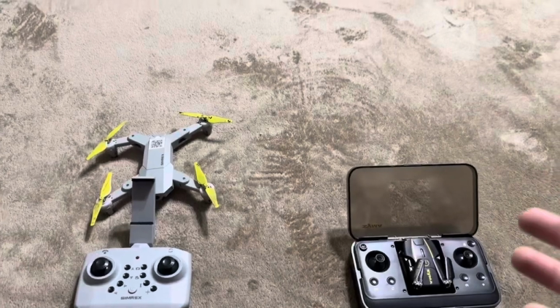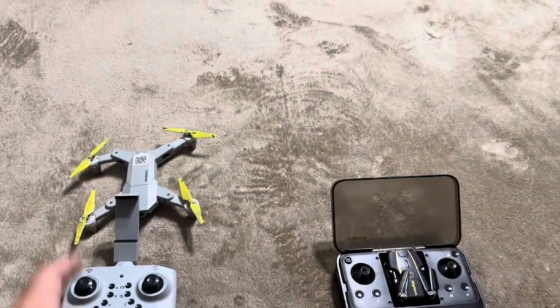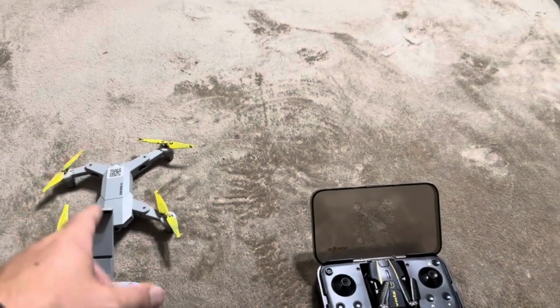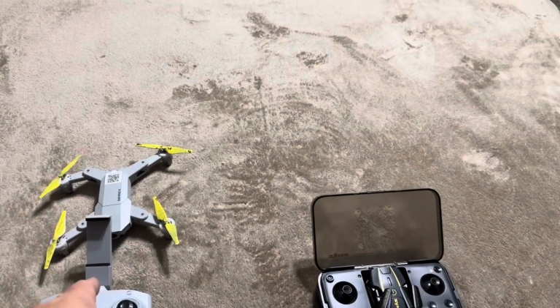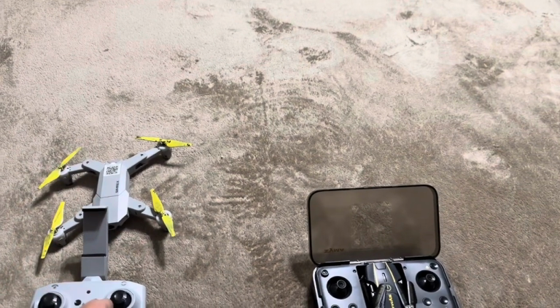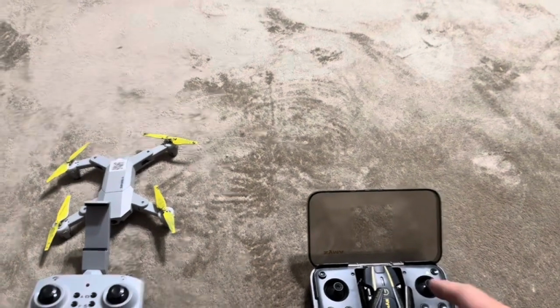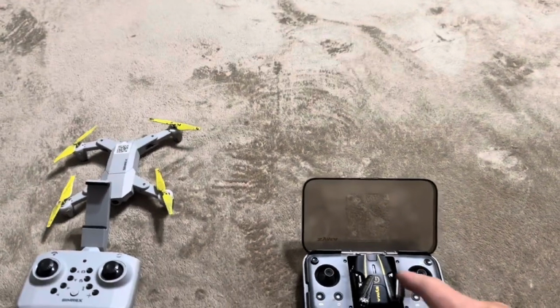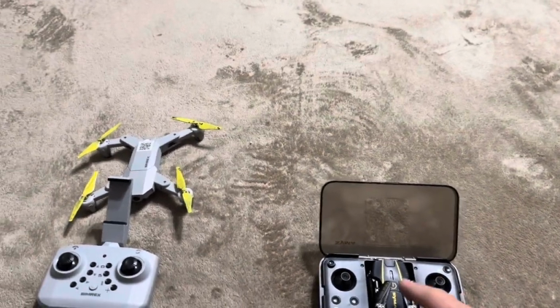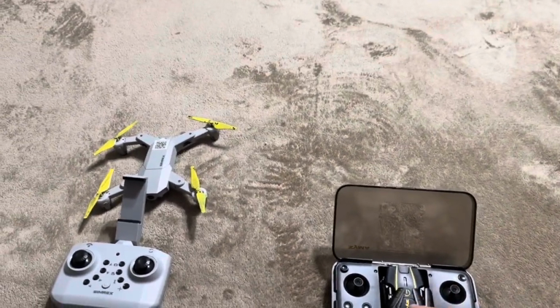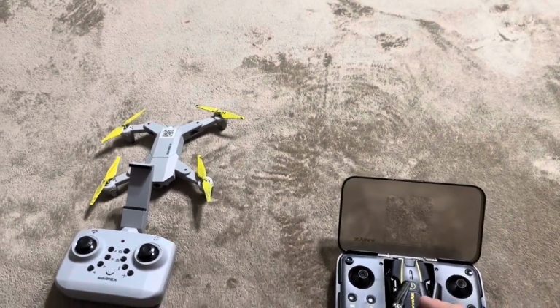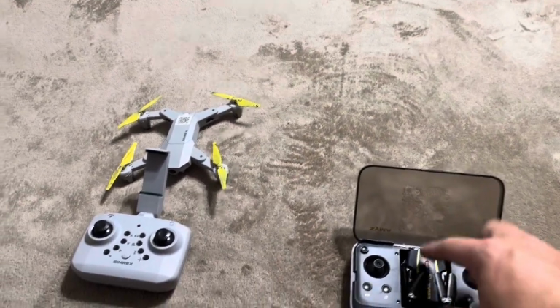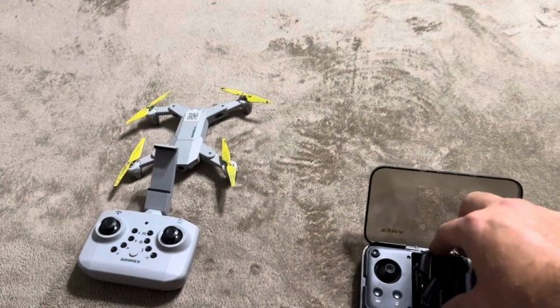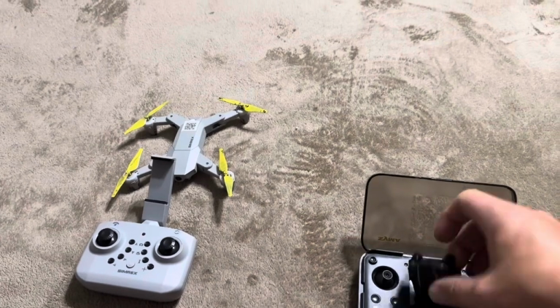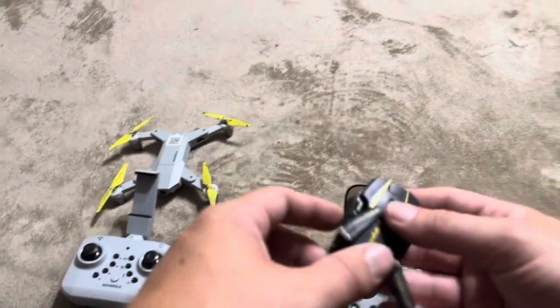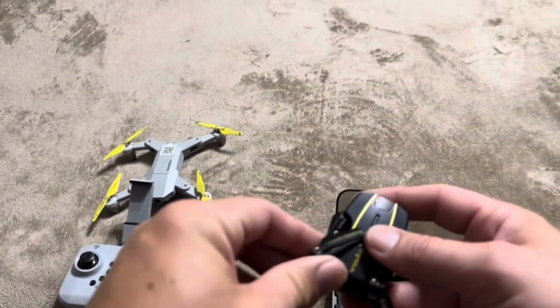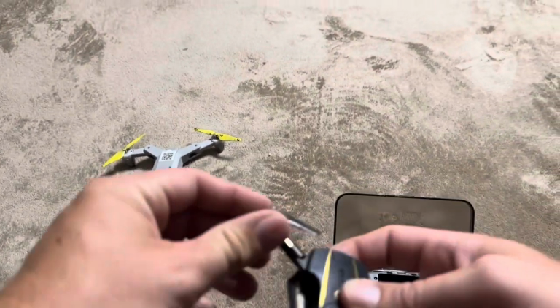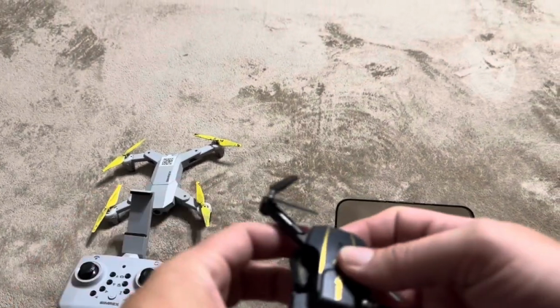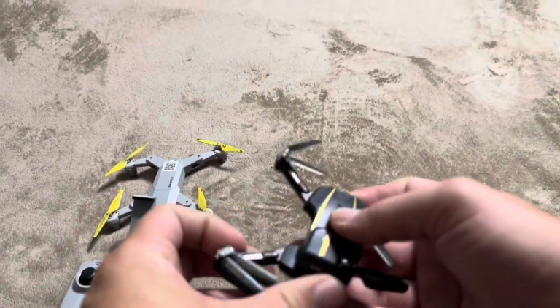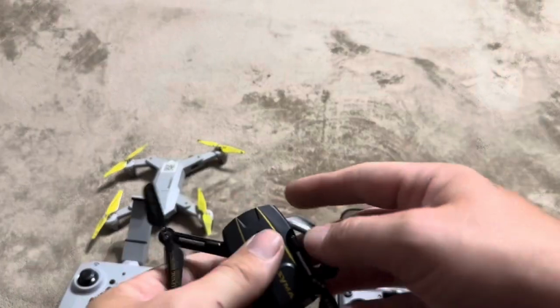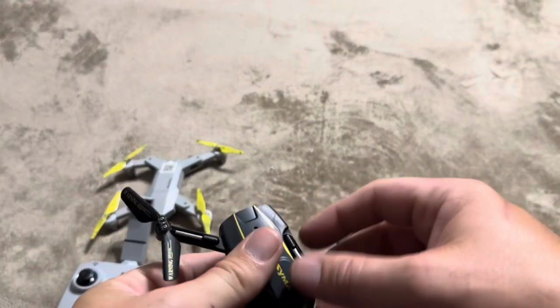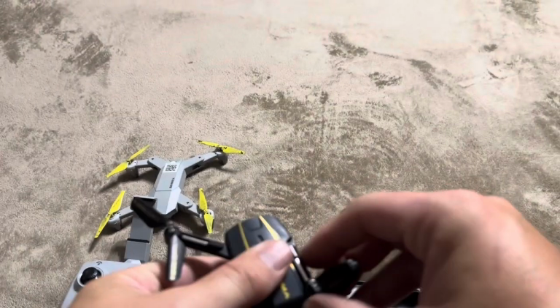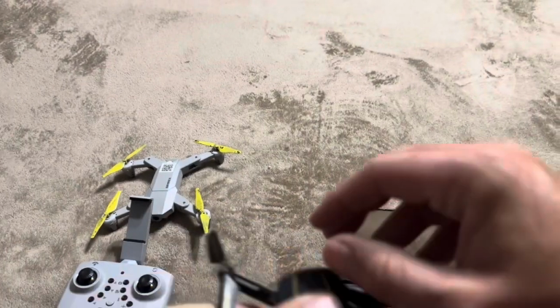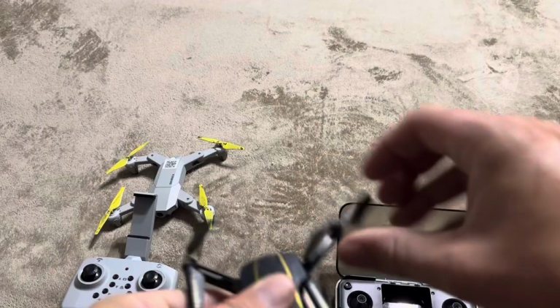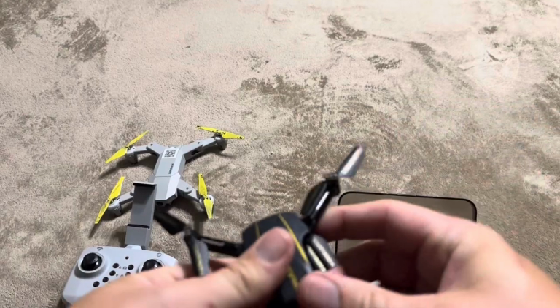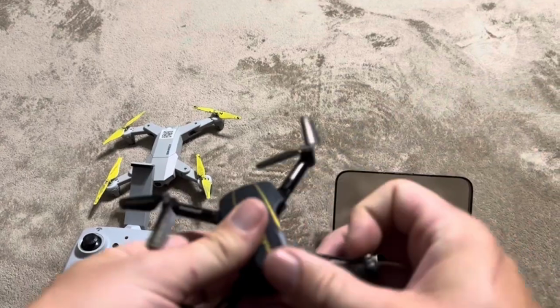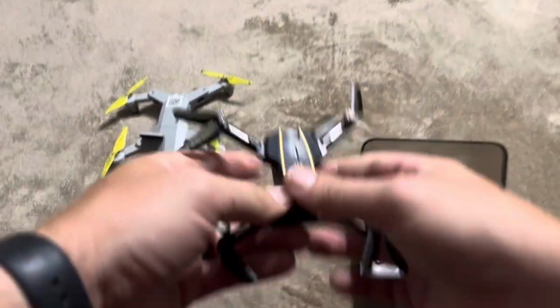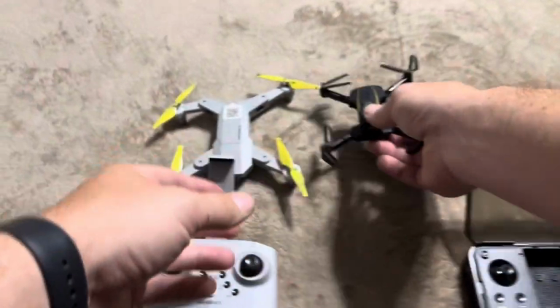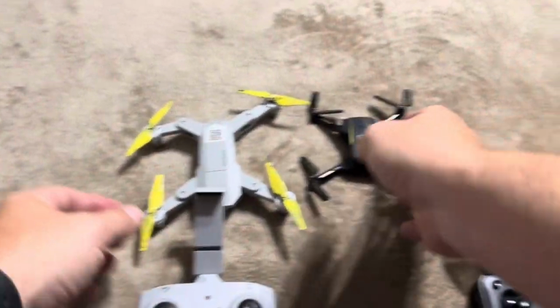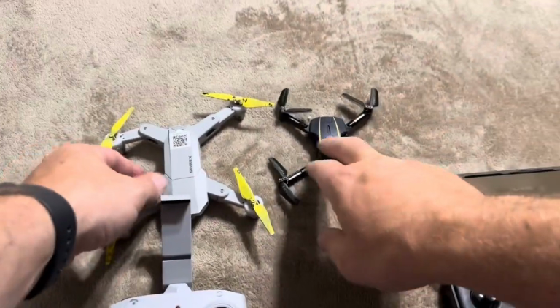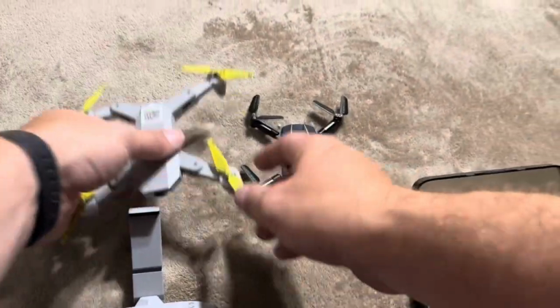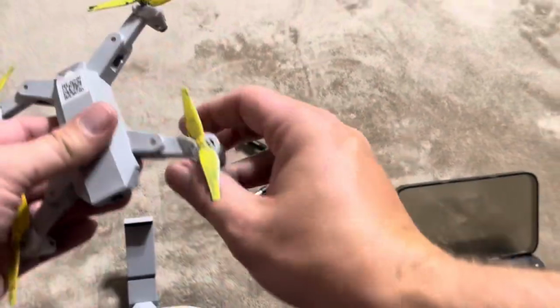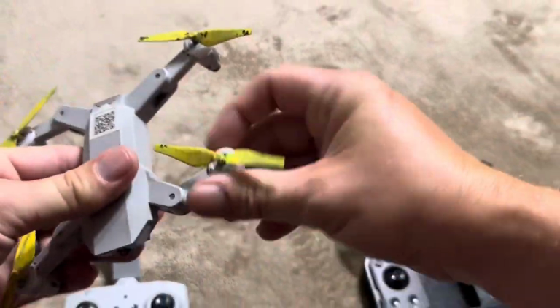Today I'm going to be comparing the Simrex drone versus the SEMA X200 drone. Both of these are foldable, but the SEMA actually folds much smaller than the Simrex. The Simrex is going to be much larger when unfolded as well.